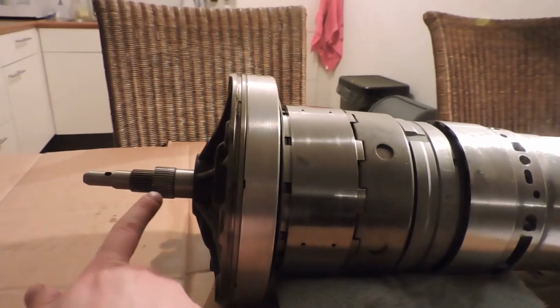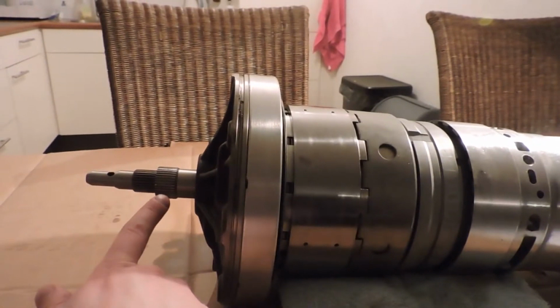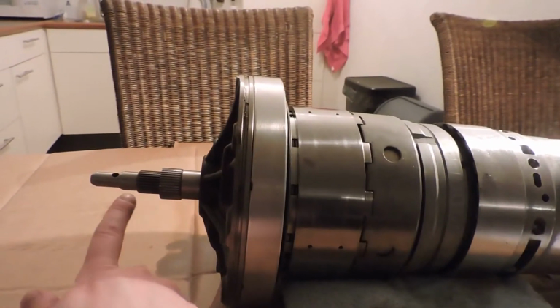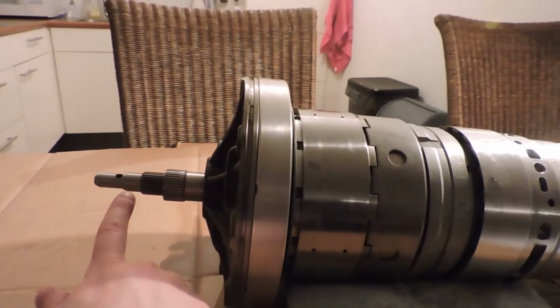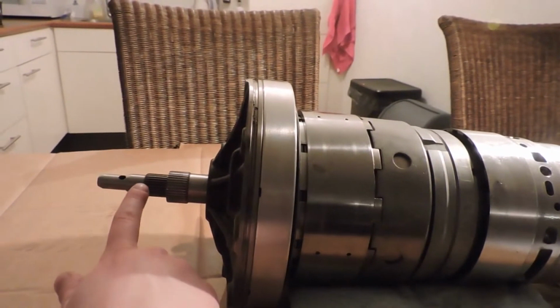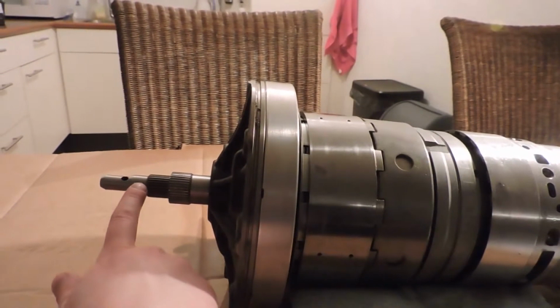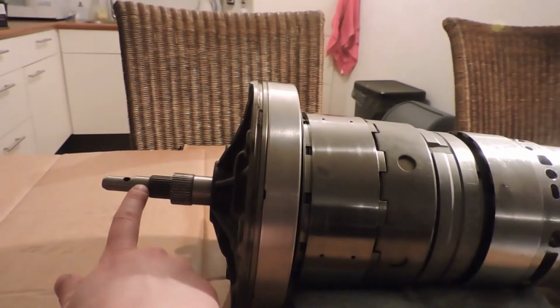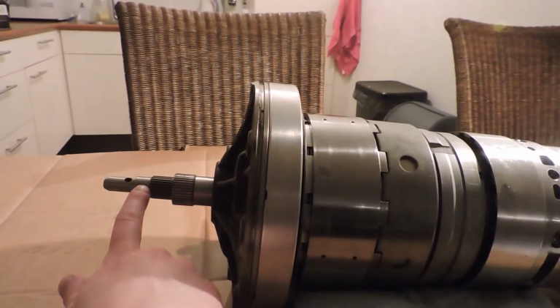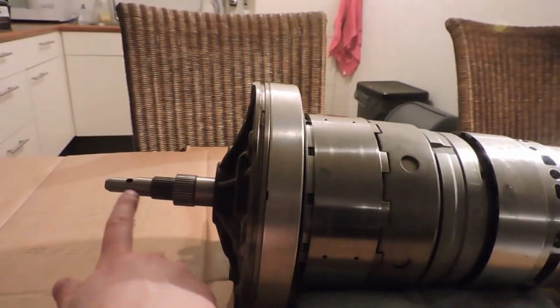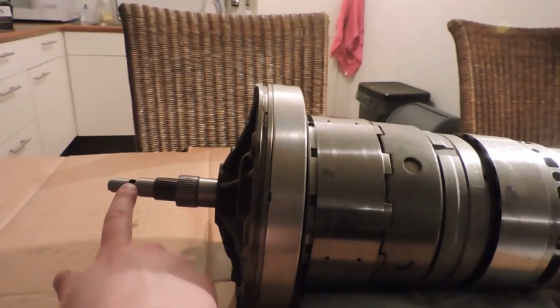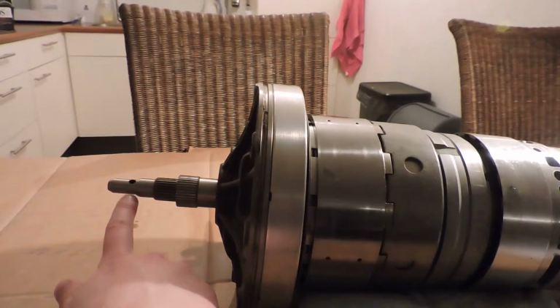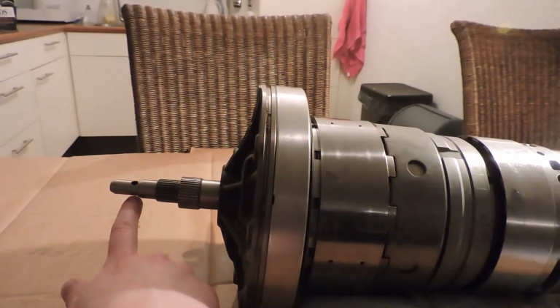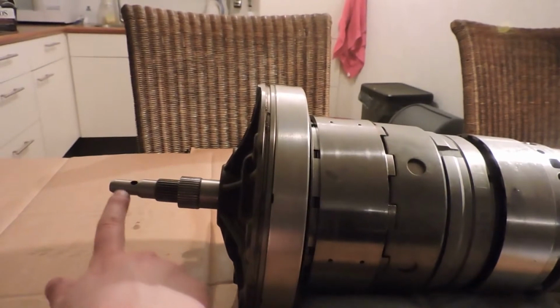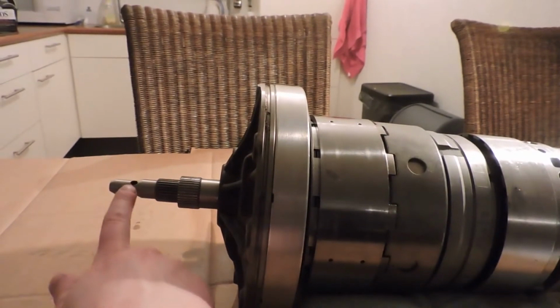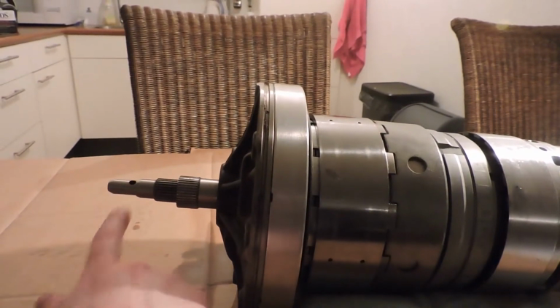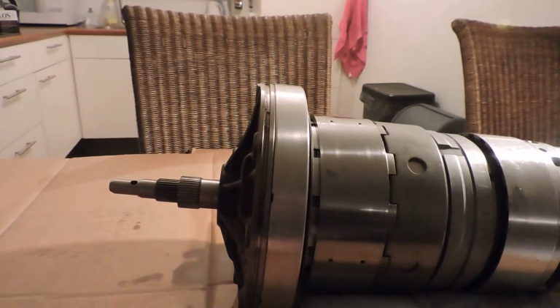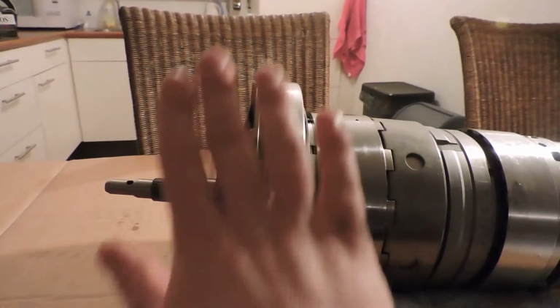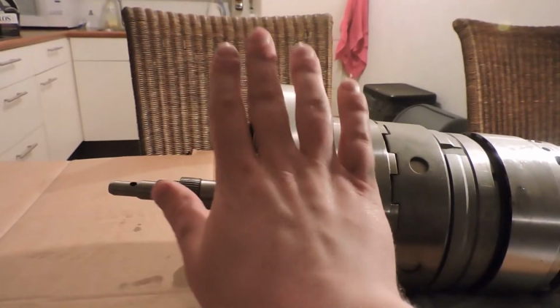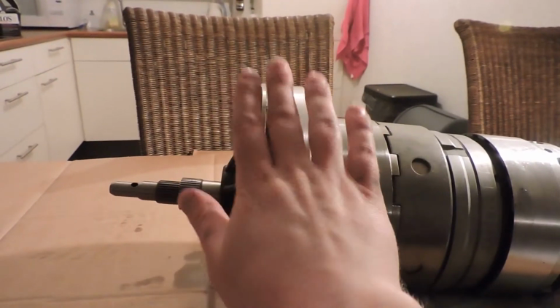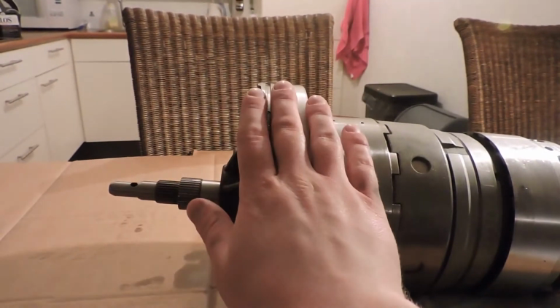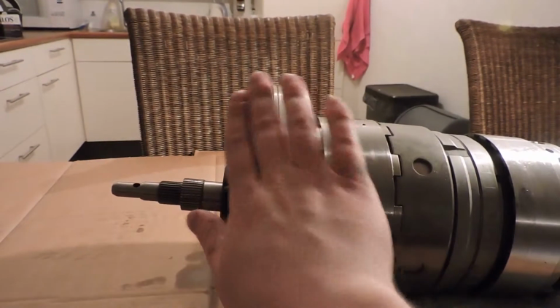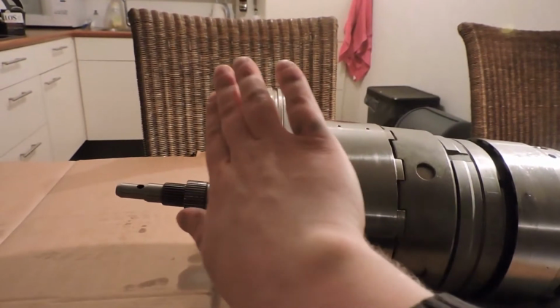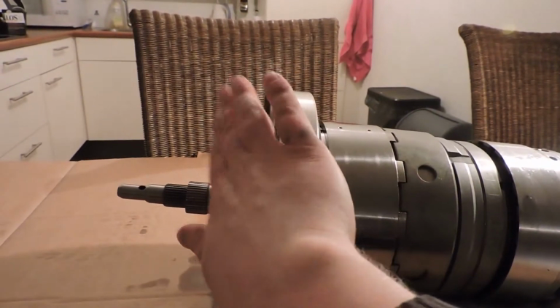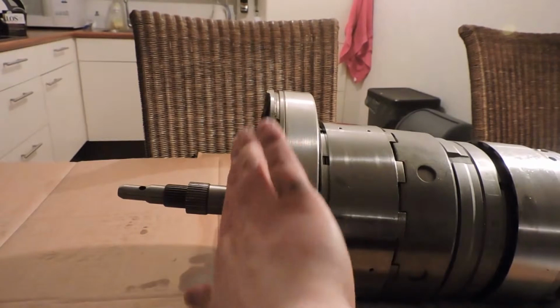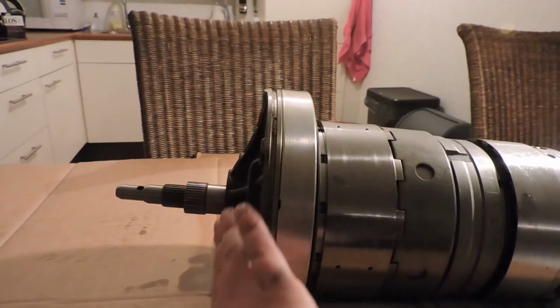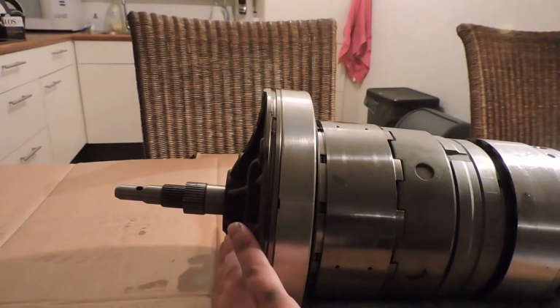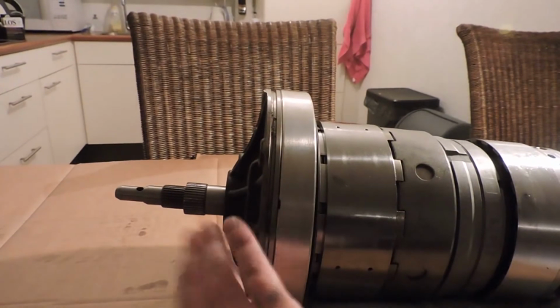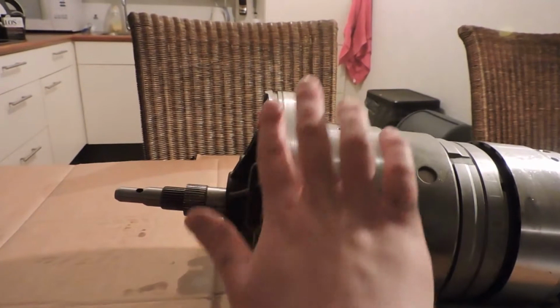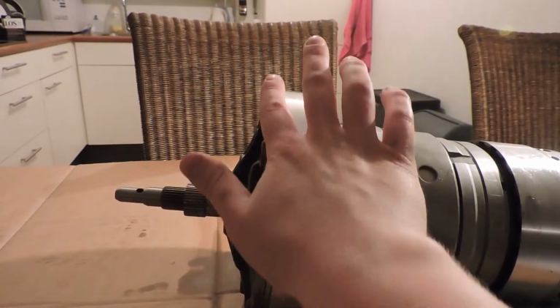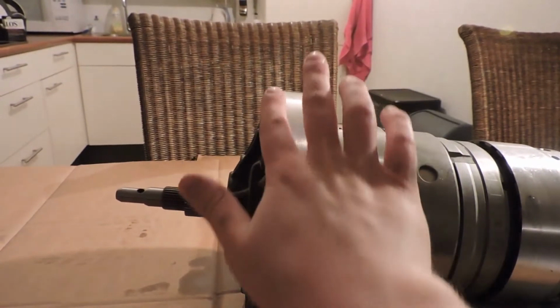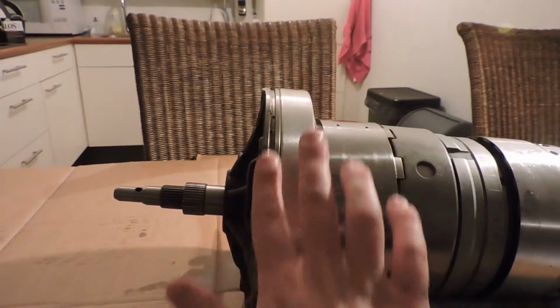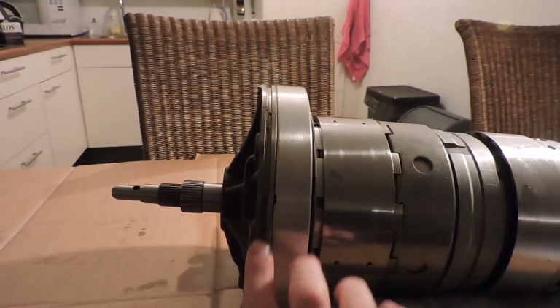The input shaft goes into your torque converter. The holes here supply the torque converter with oil. This is the pump housing and also the plate that seals the transmission.